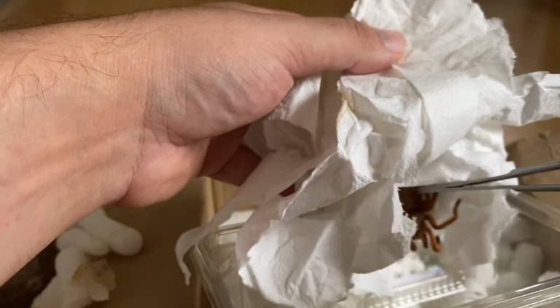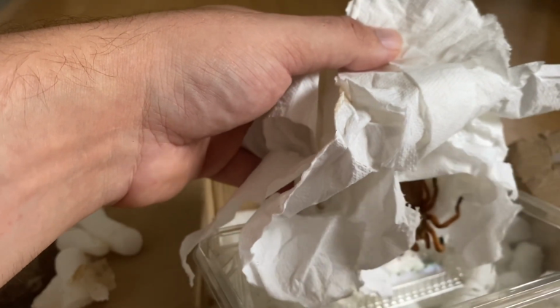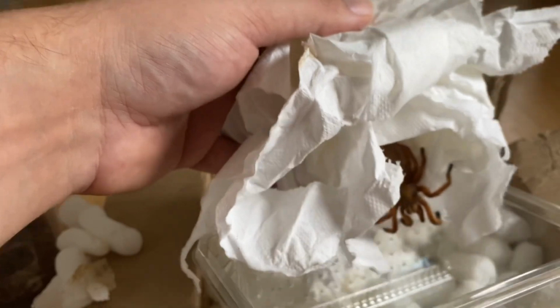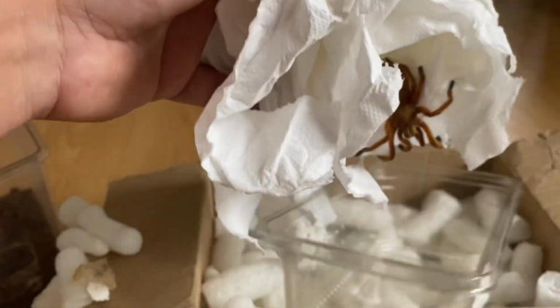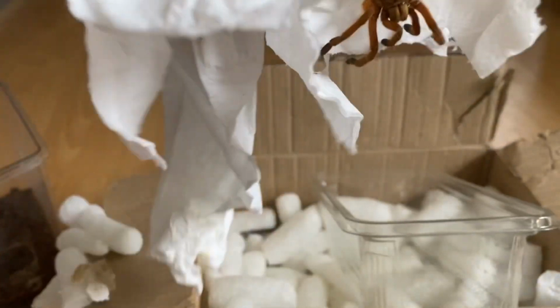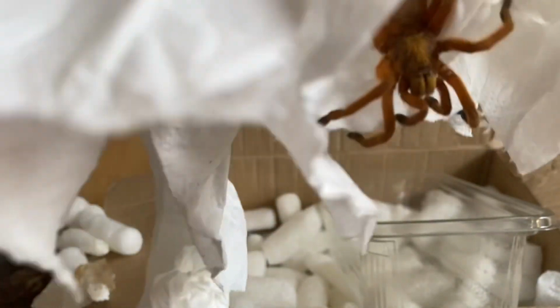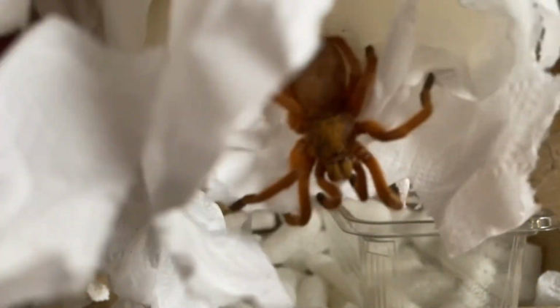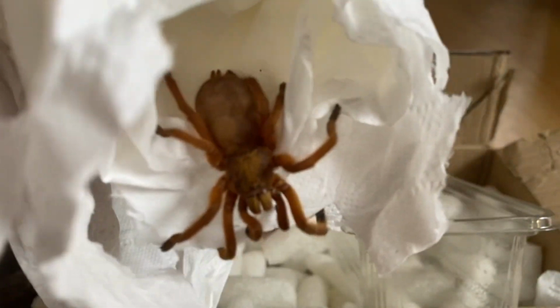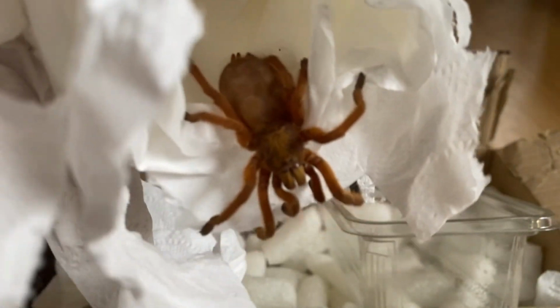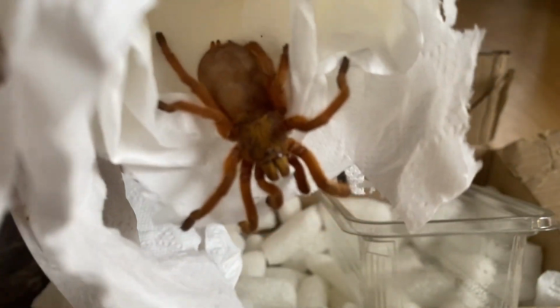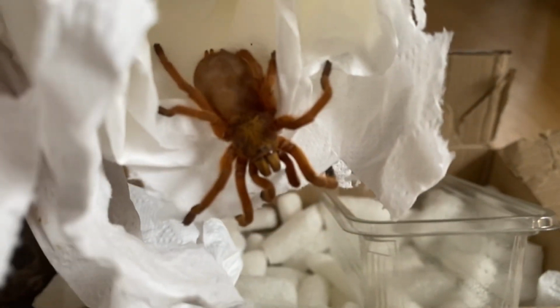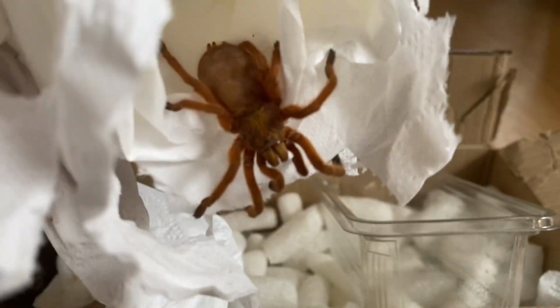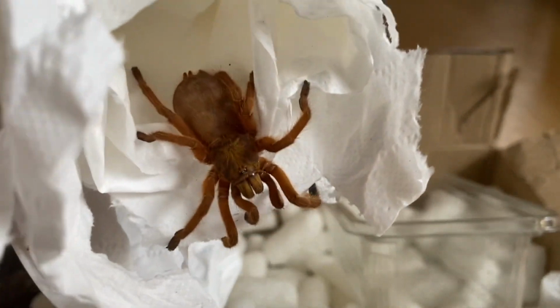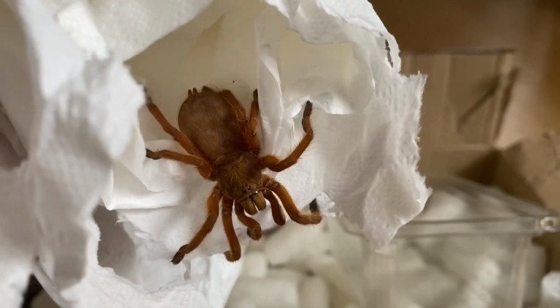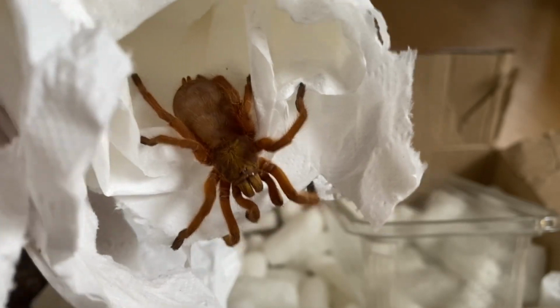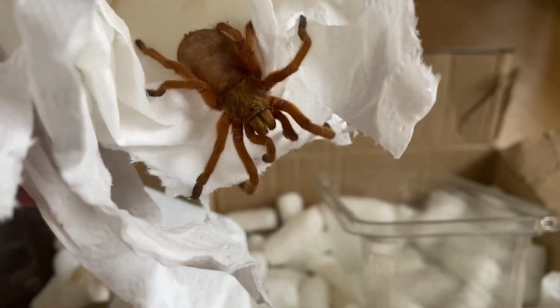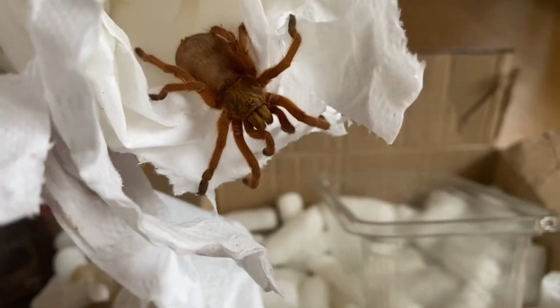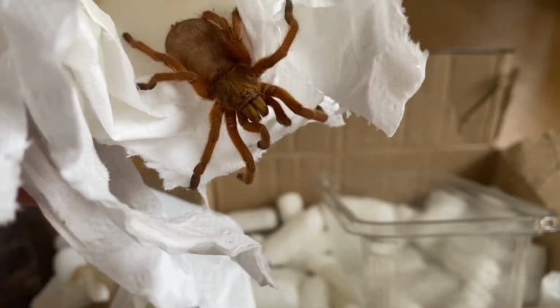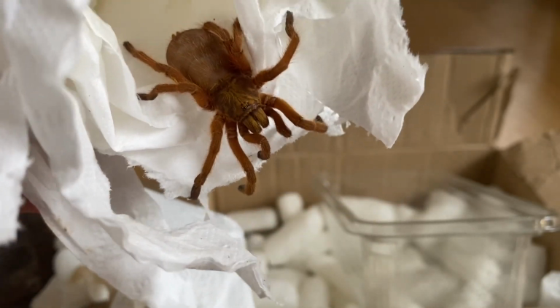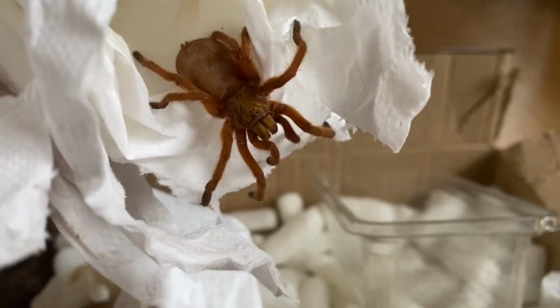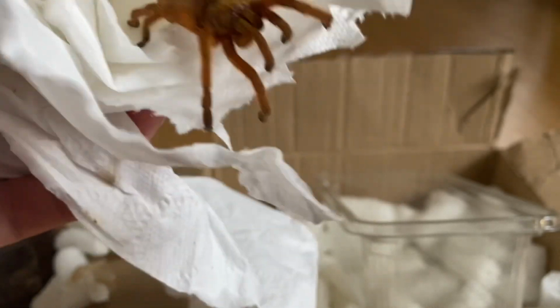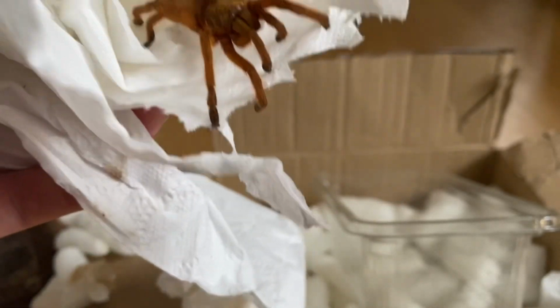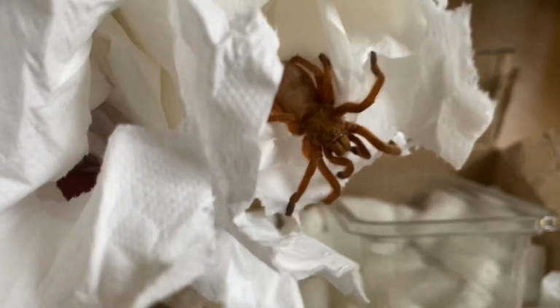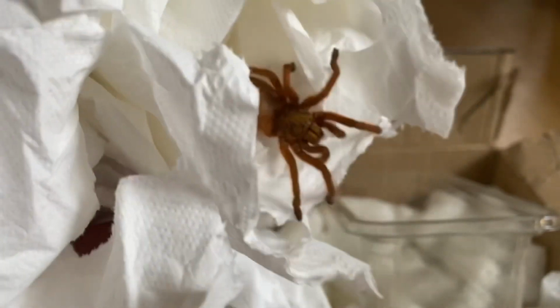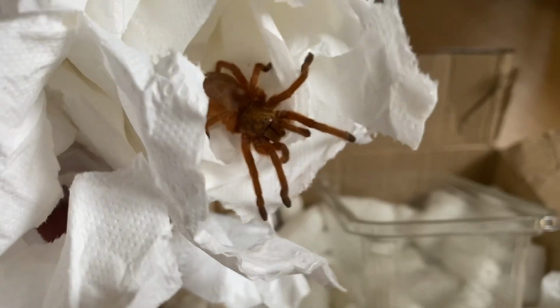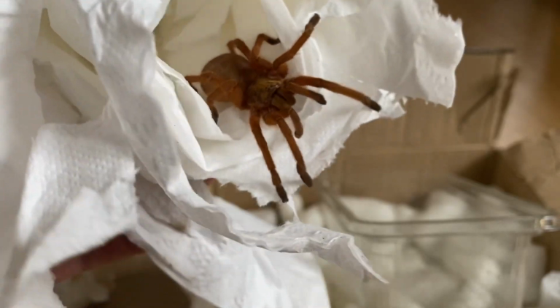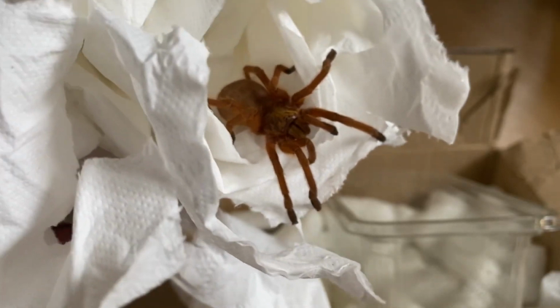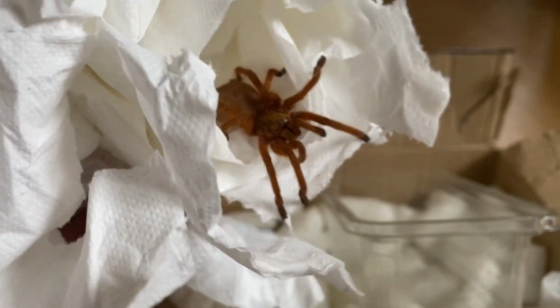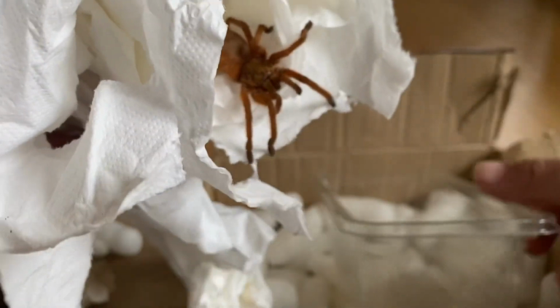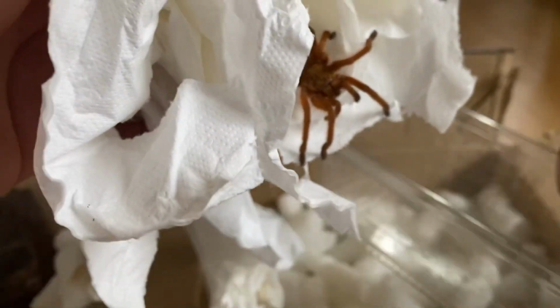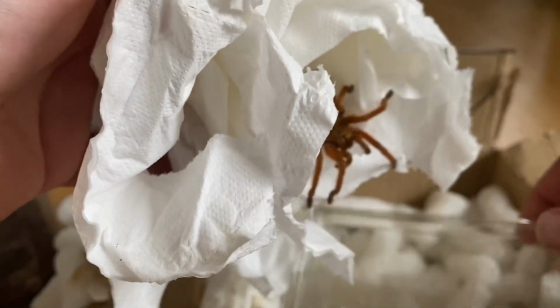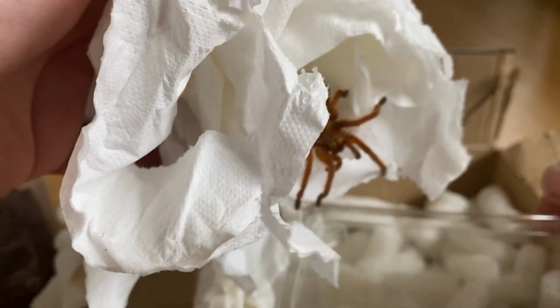That is bizarre — what species is that? Overall size, it's about eight centimeters guys, roughly — slightly bigger than he thought it was.